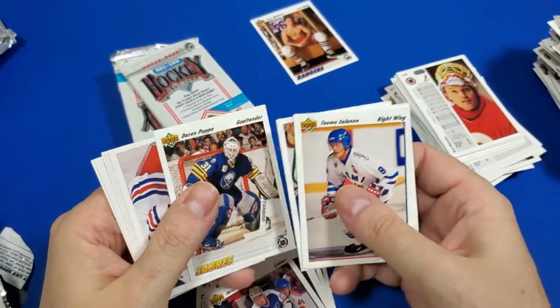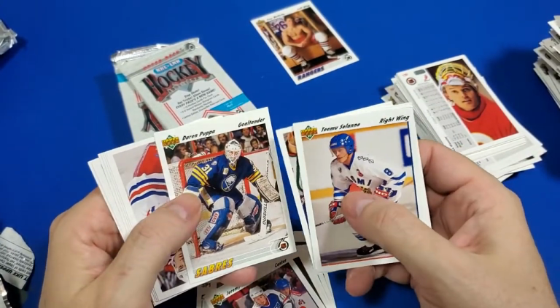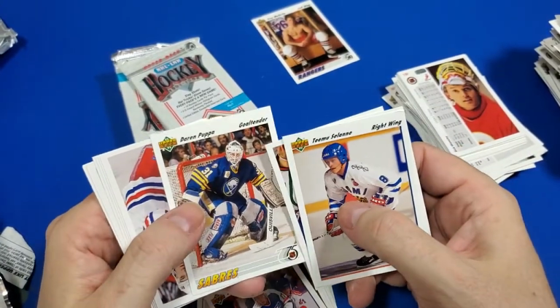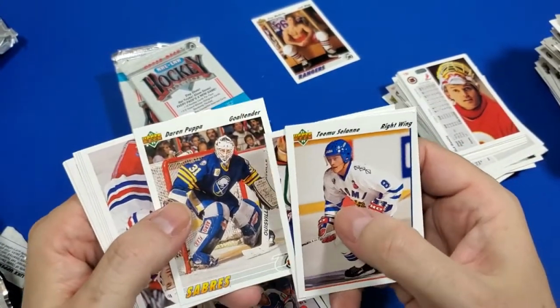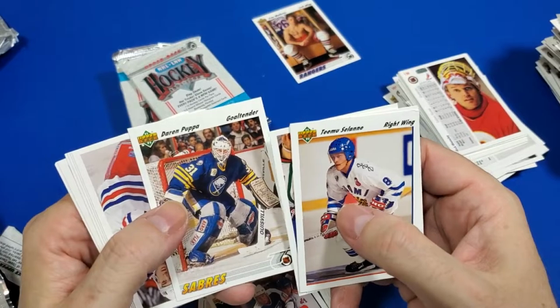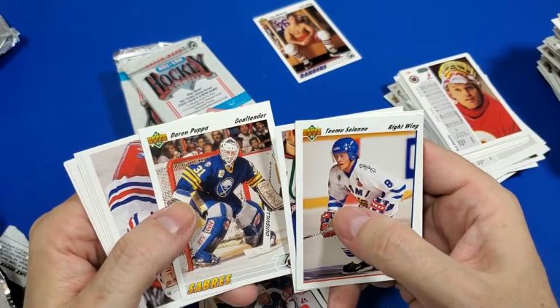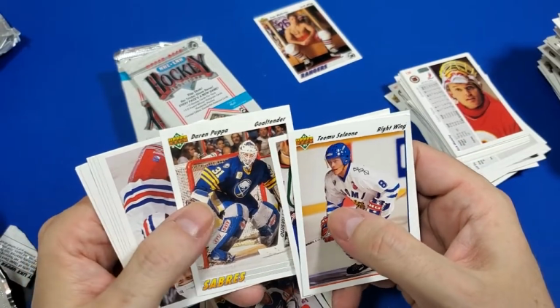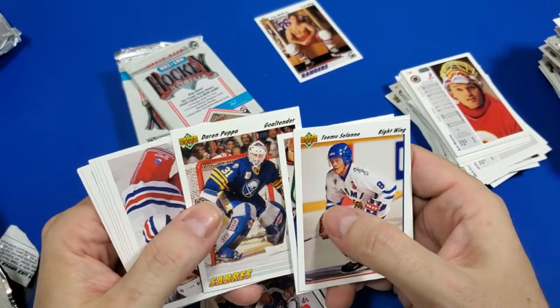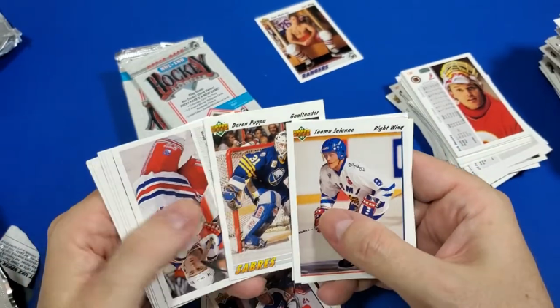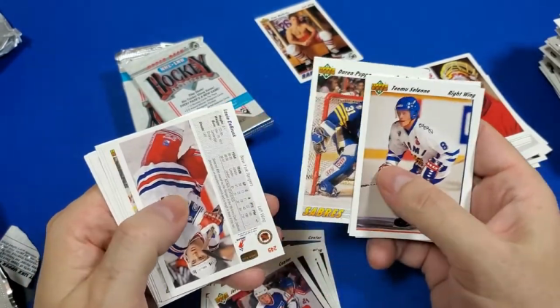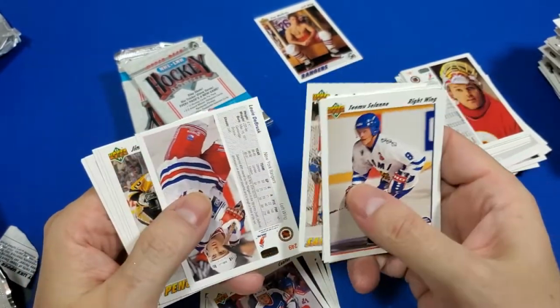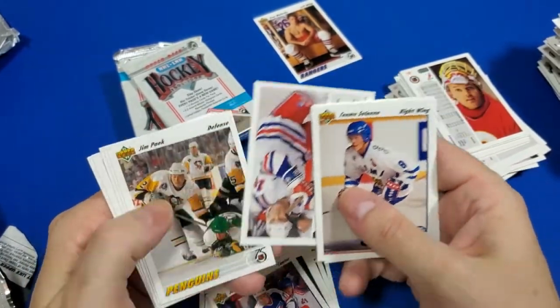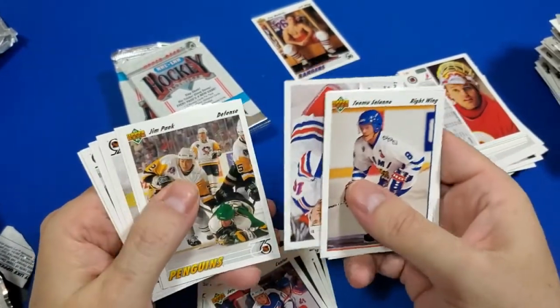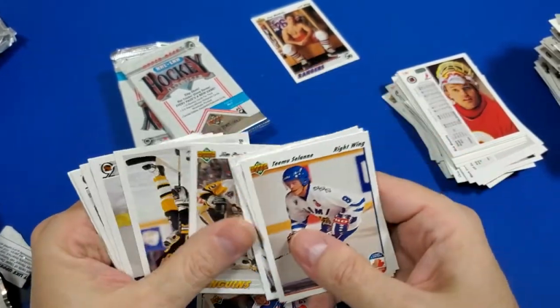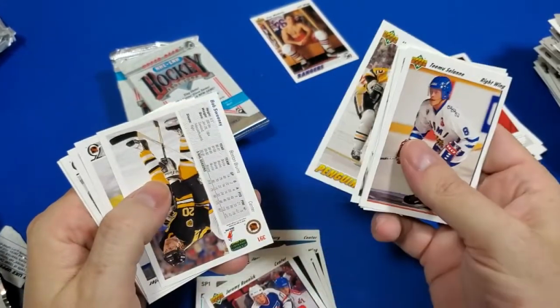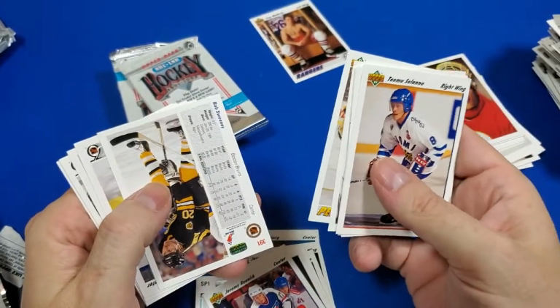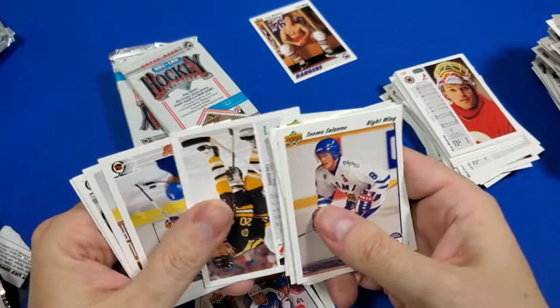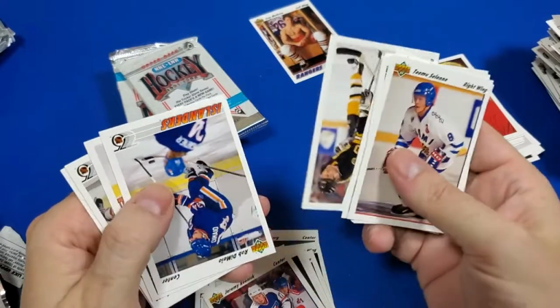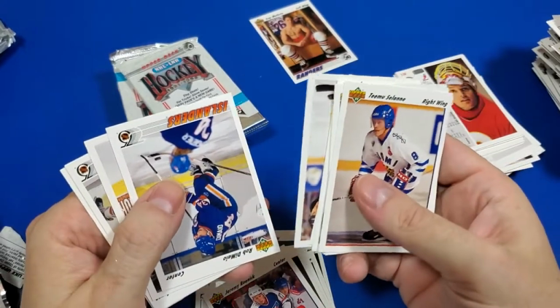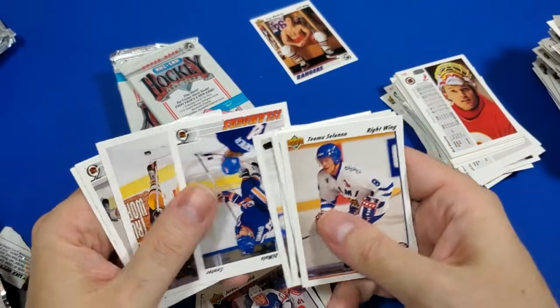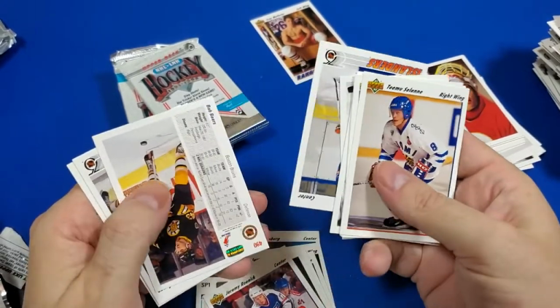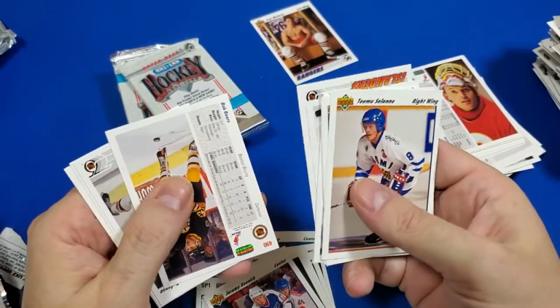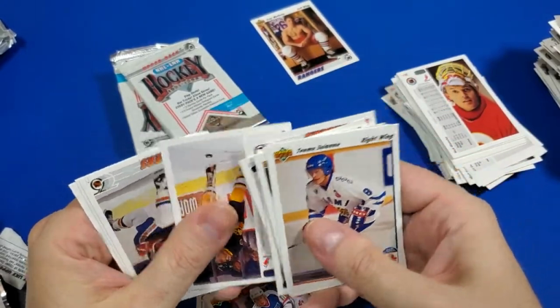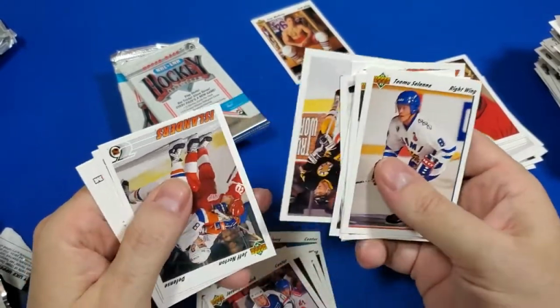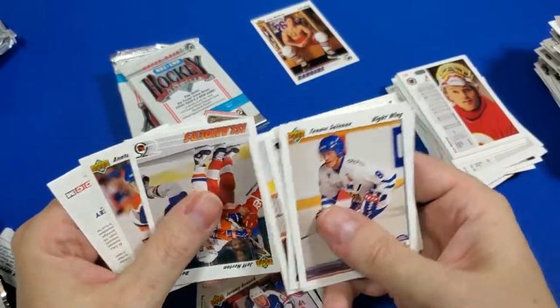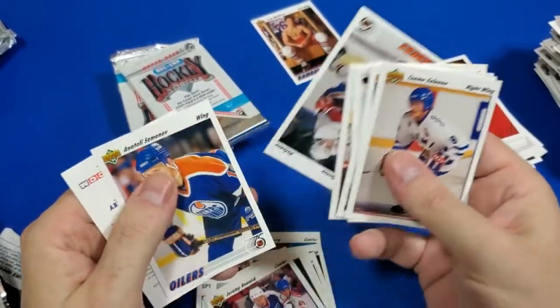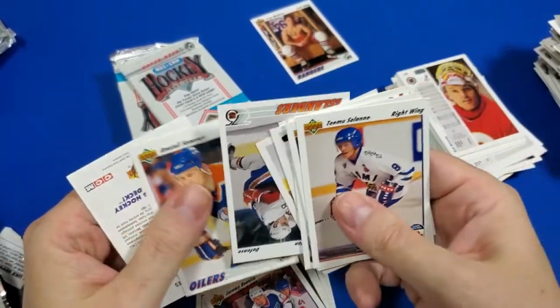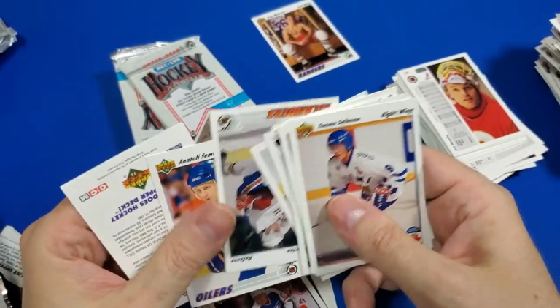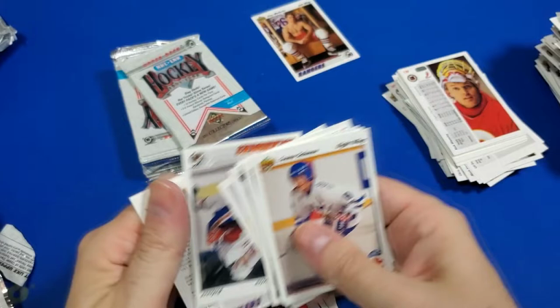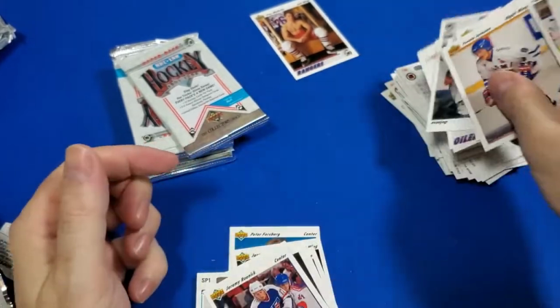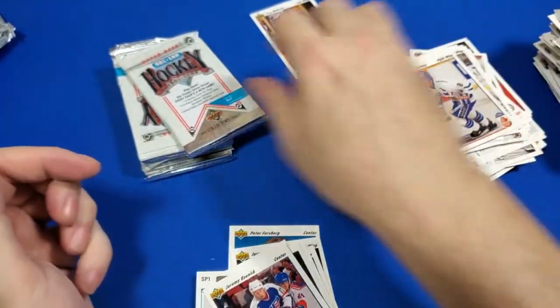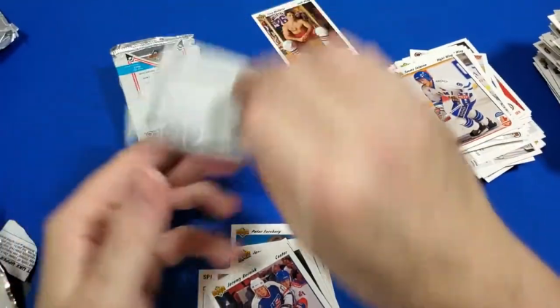There's another Darren — Darren Puppa from the Sabres. Yeah, baby. Bob Sweeney. So, interesting.